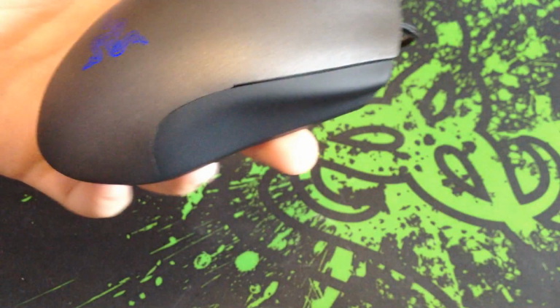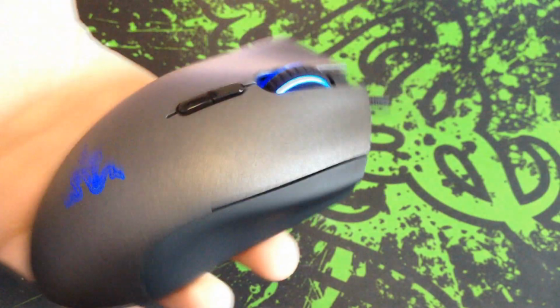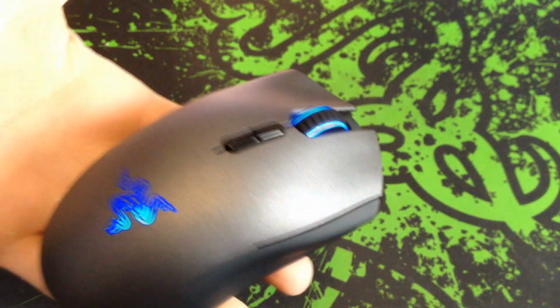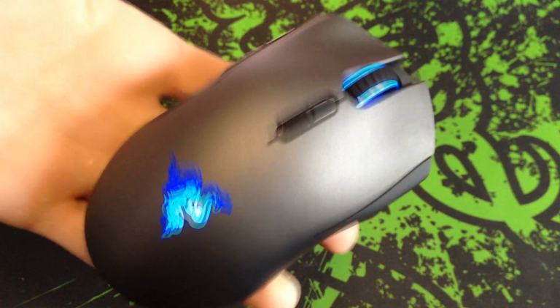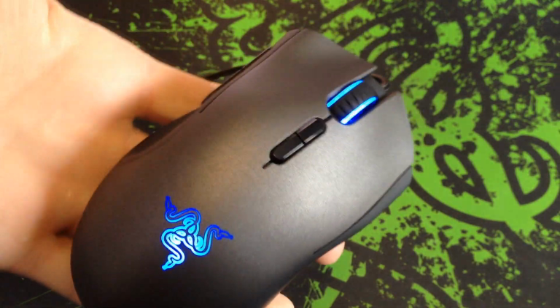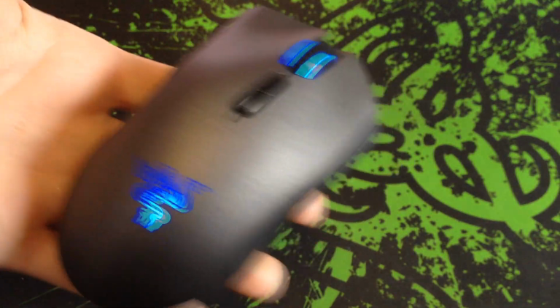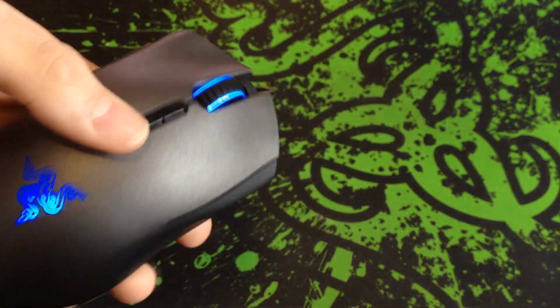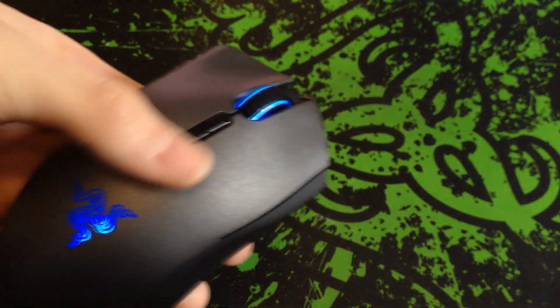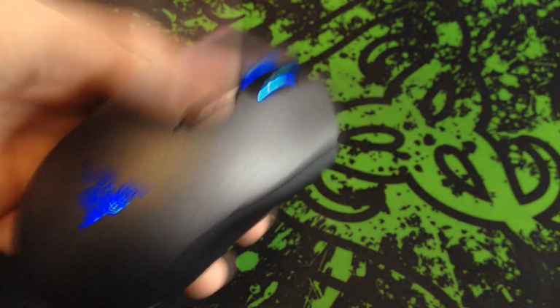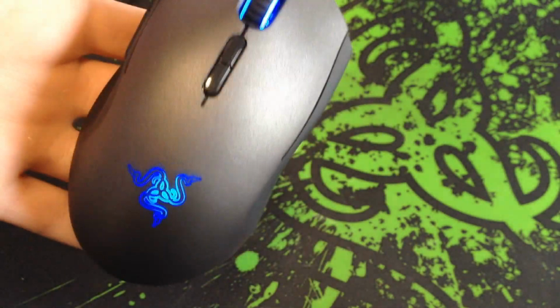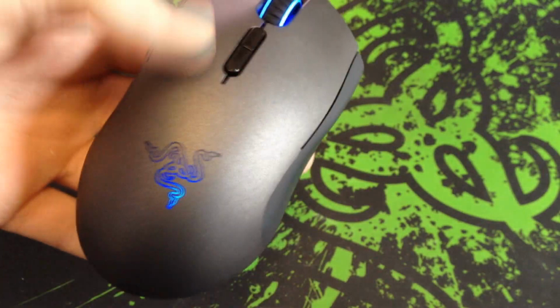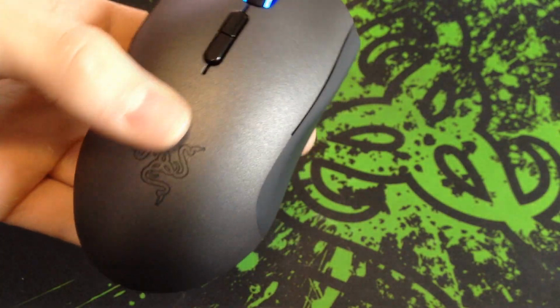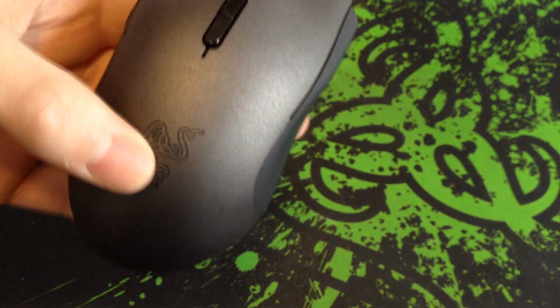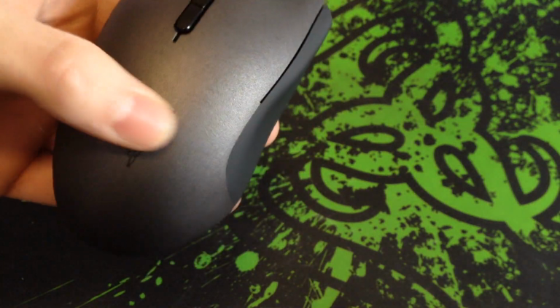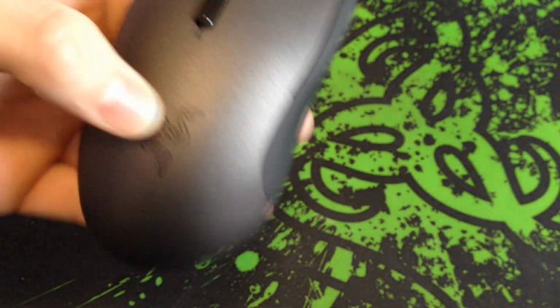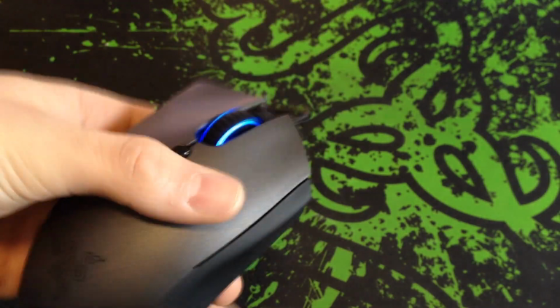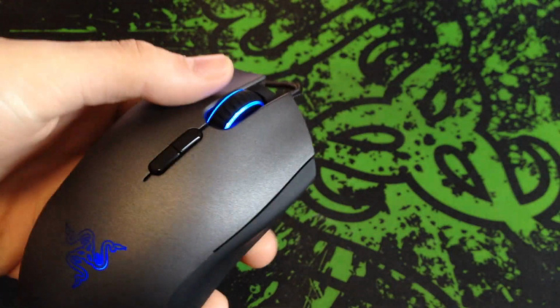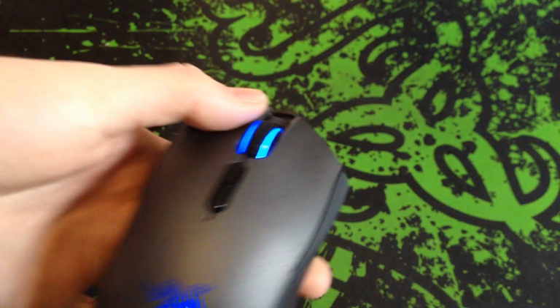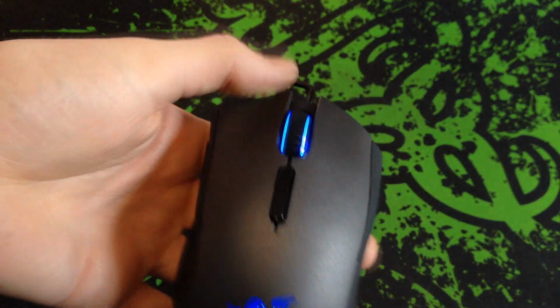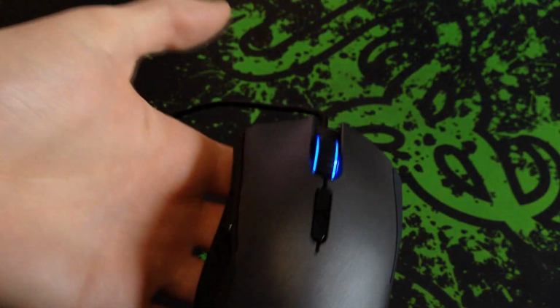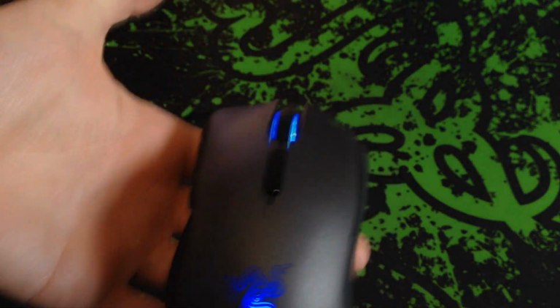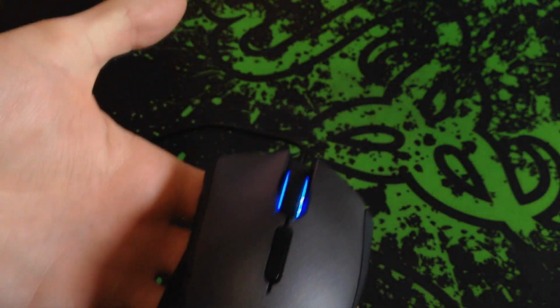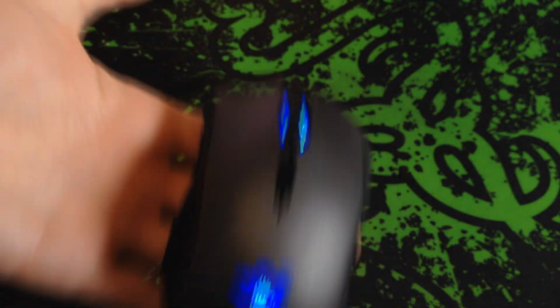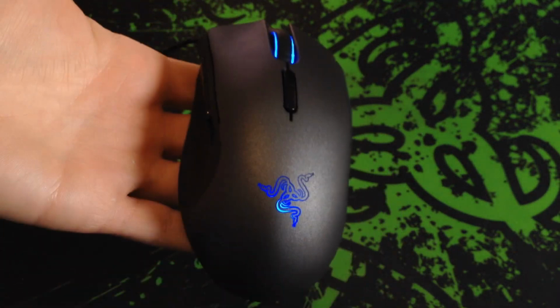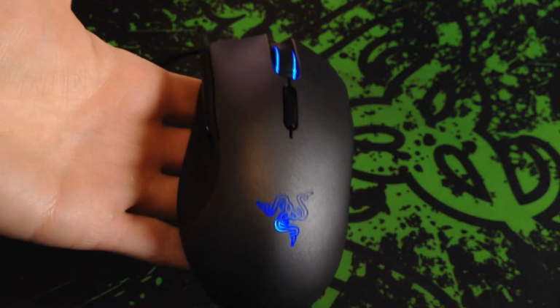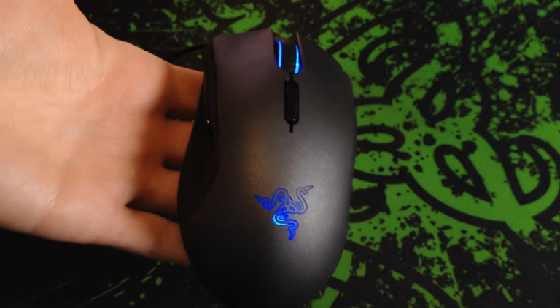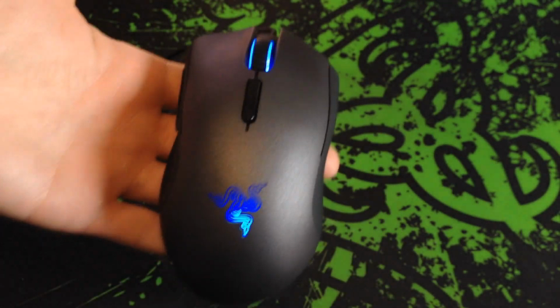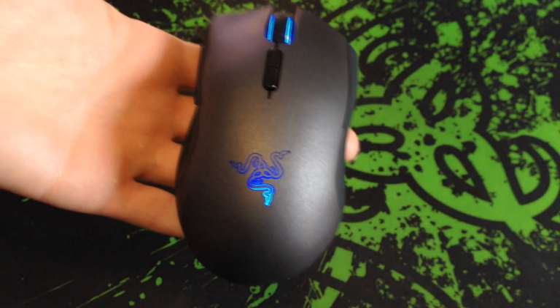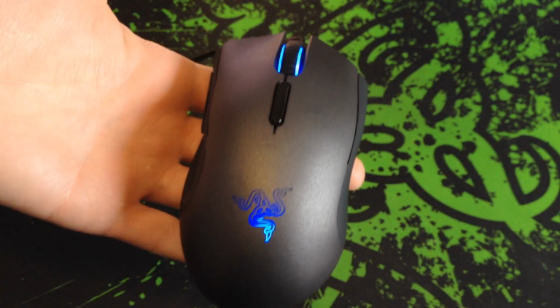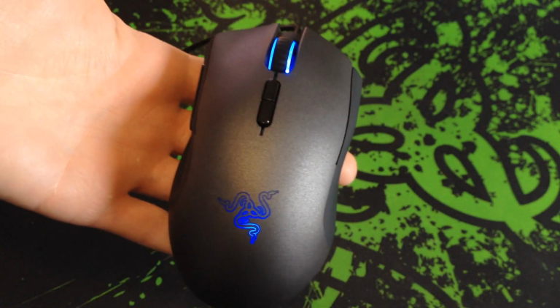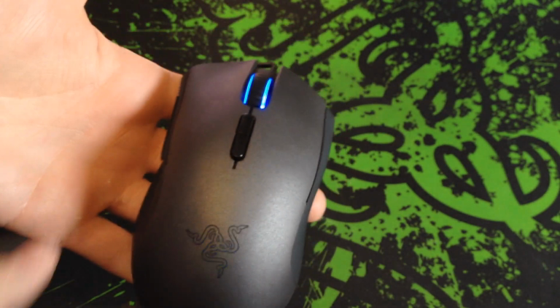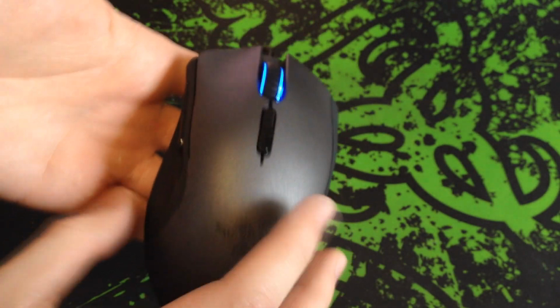Honestly, Razer, if you made it another centimetre longer, a lot more people would be happy palm gripping this mouse. Instead, a lot of people are going to go for the DeathAdder-style design — like the Mamba — because it's a lot longer and fits palm grip players much more easily.